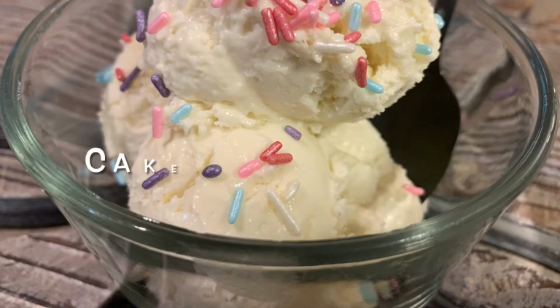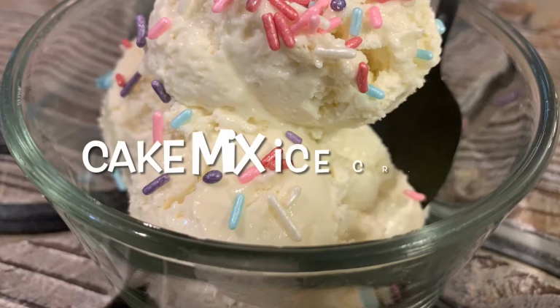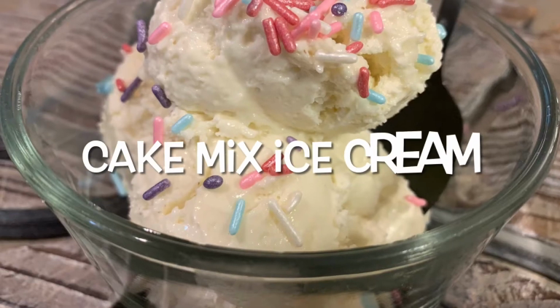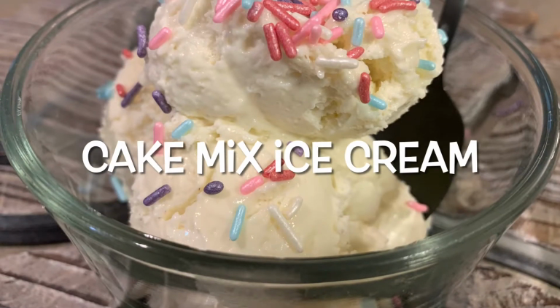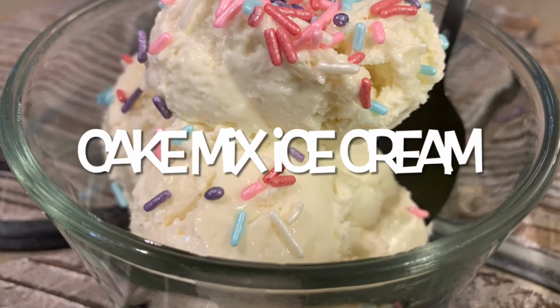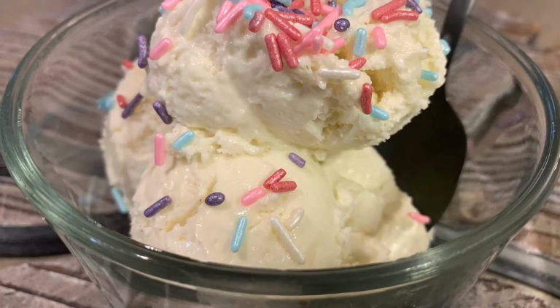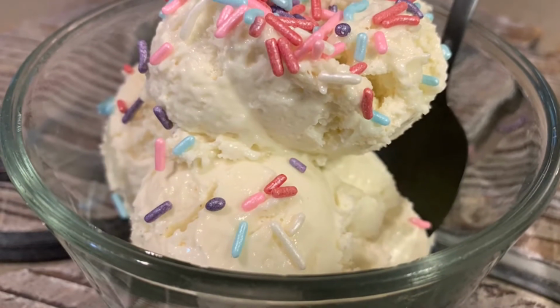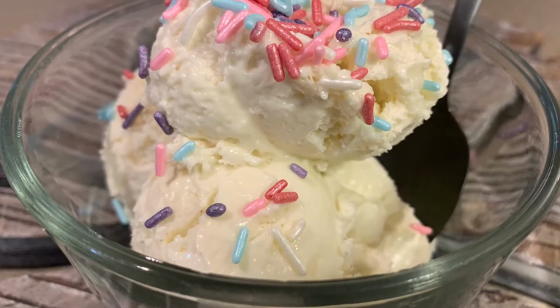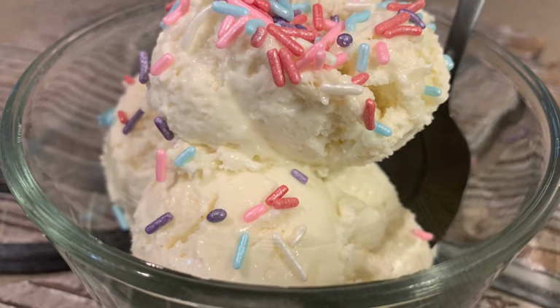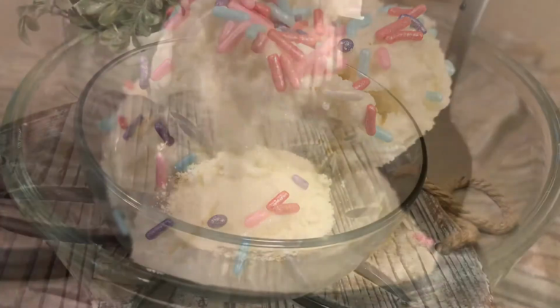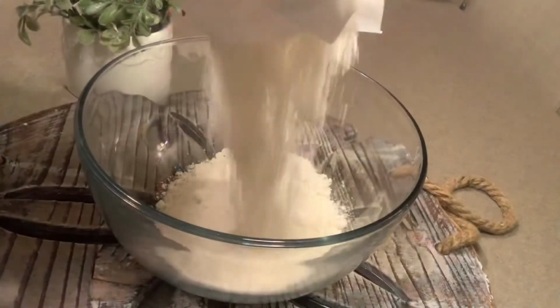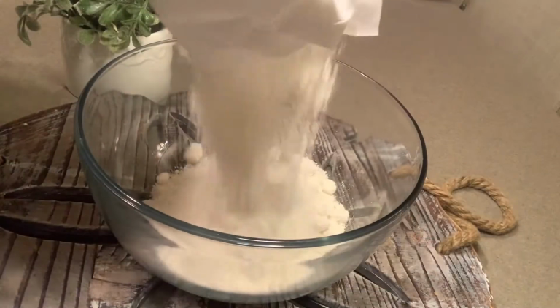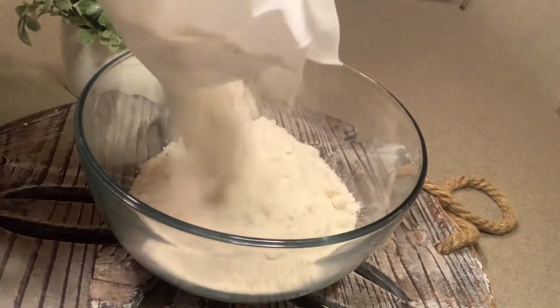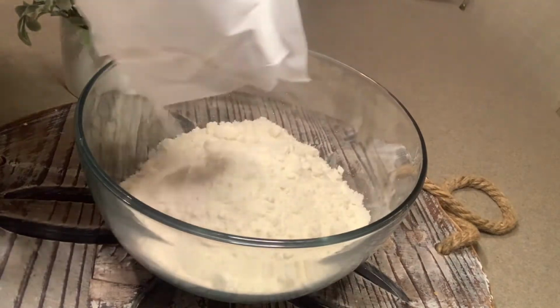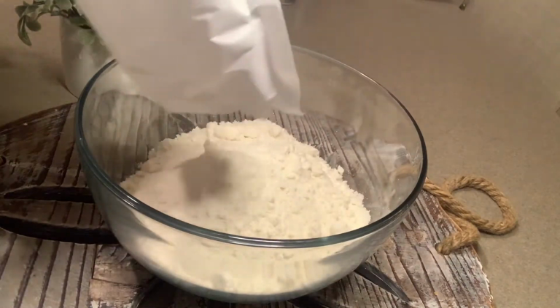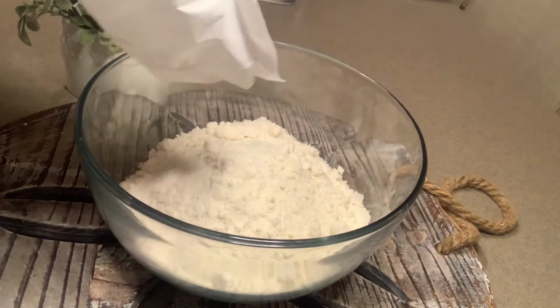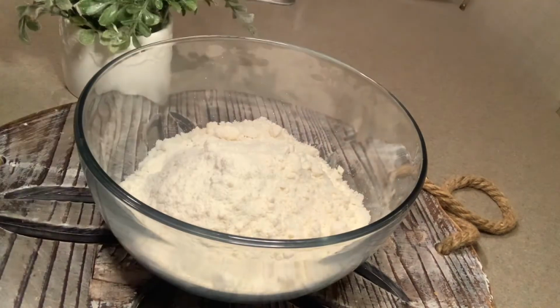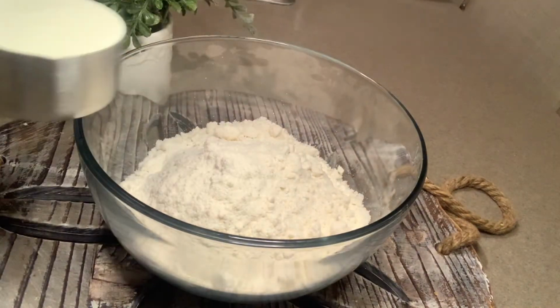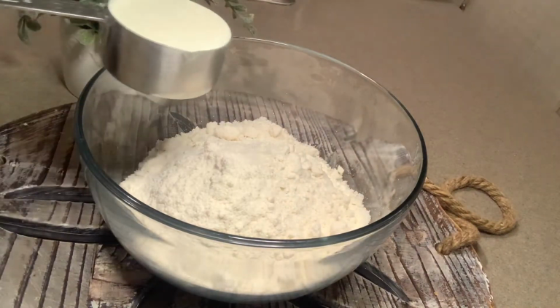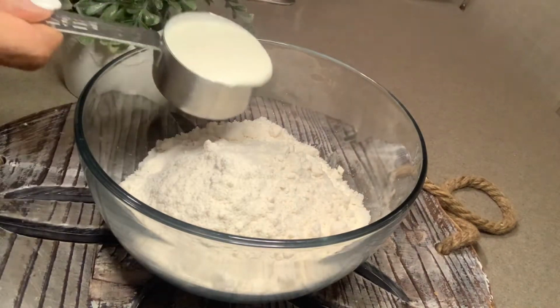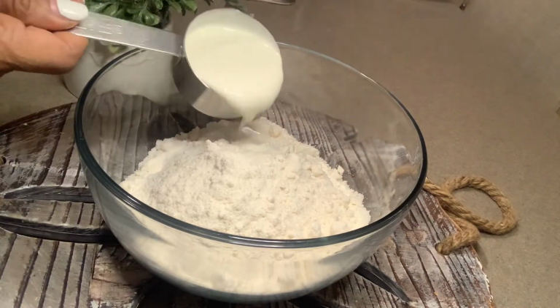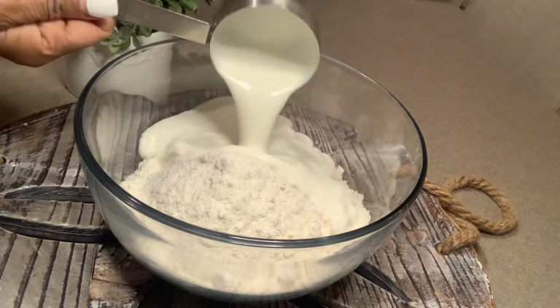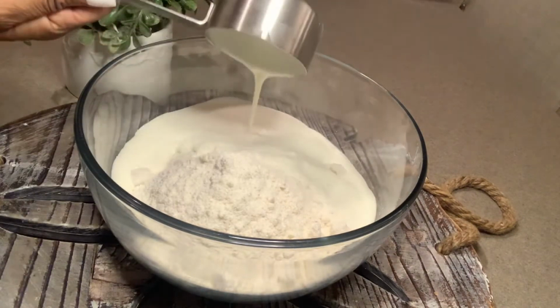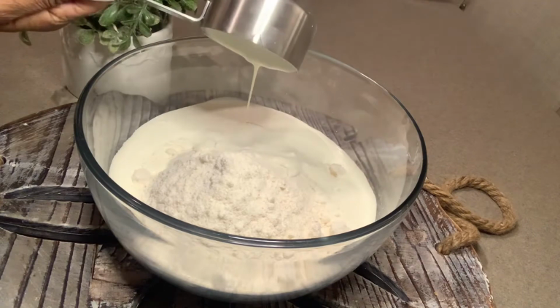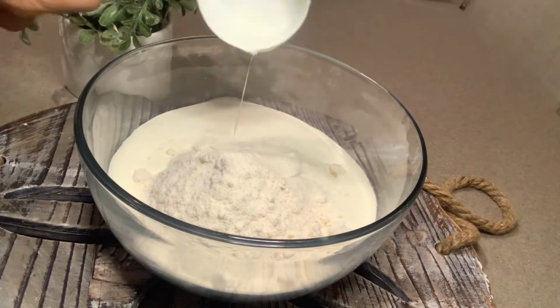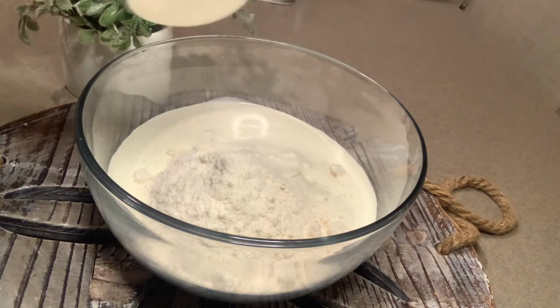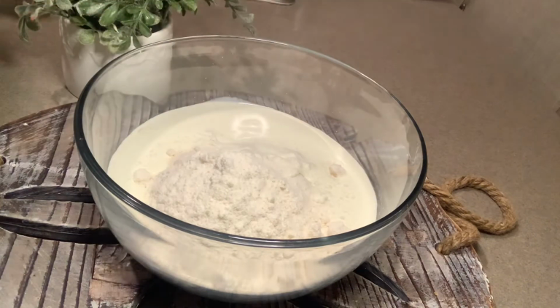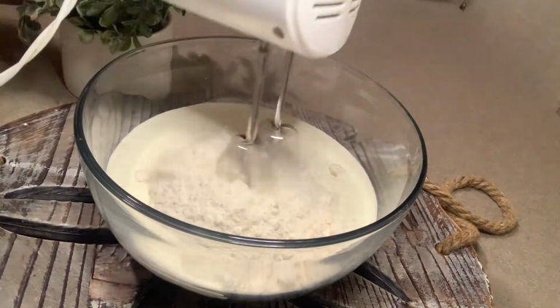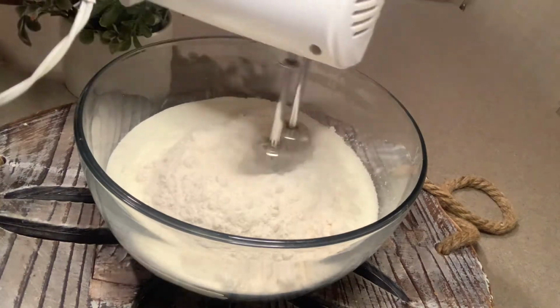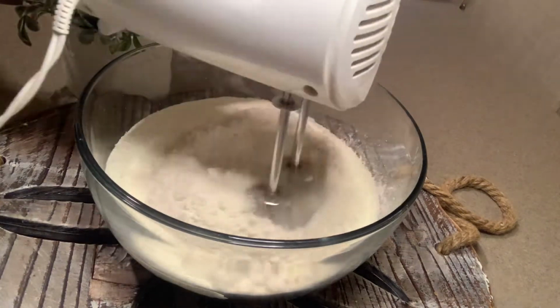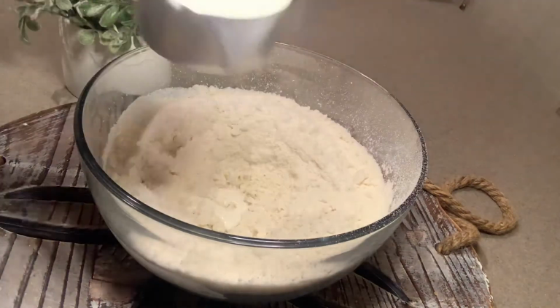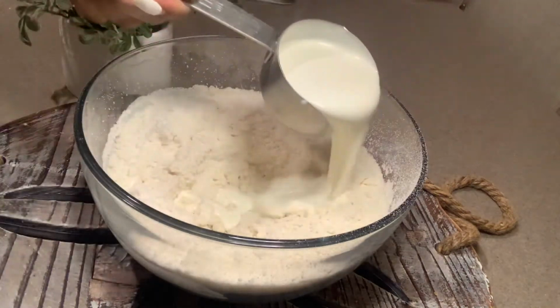Hey y'all, you're not gonna believe this! Let me show you how to make cake mix ice cream. Start with one package of white cake mix and two cups of heavy whipping cream — that's it.